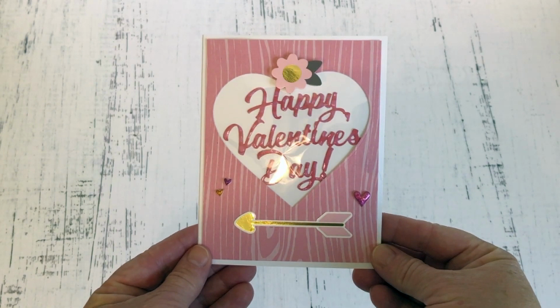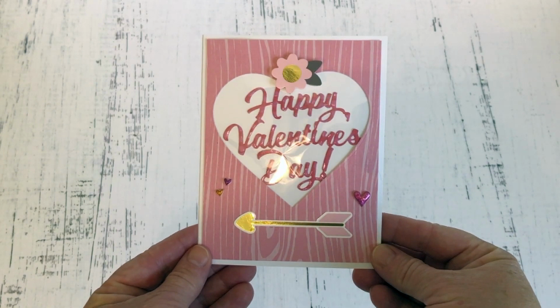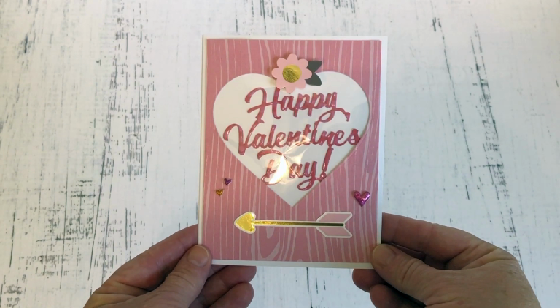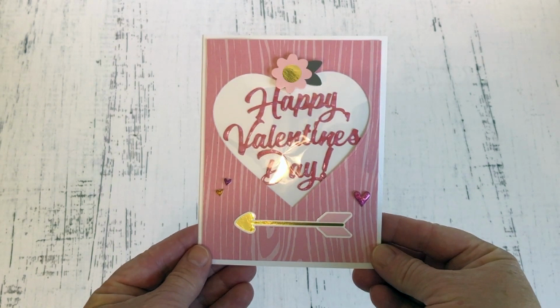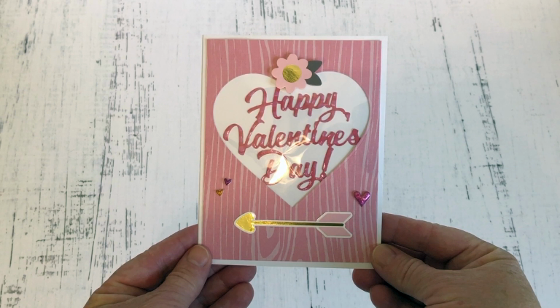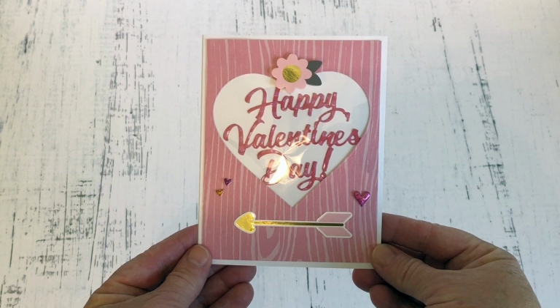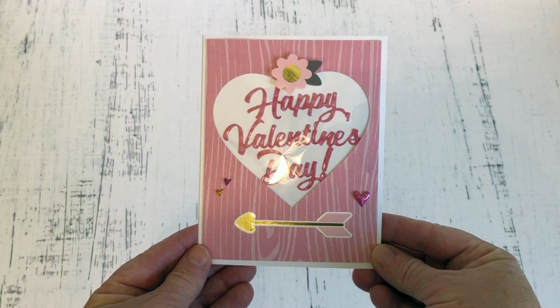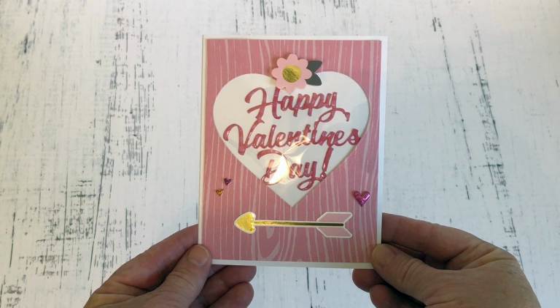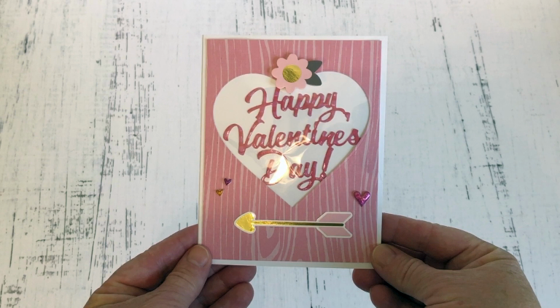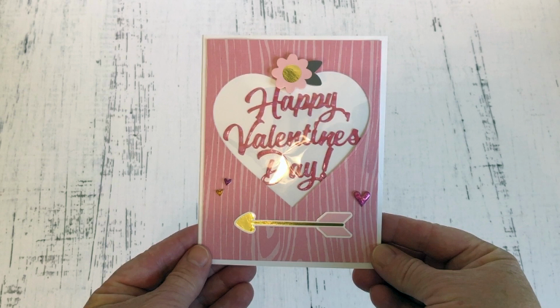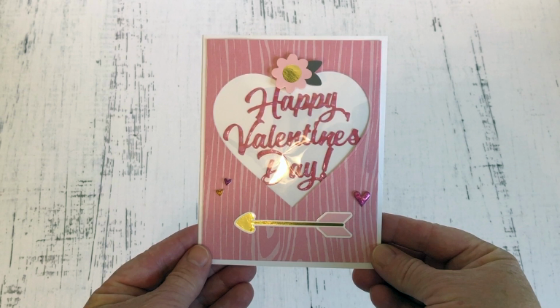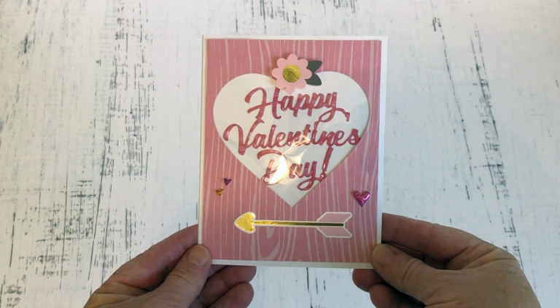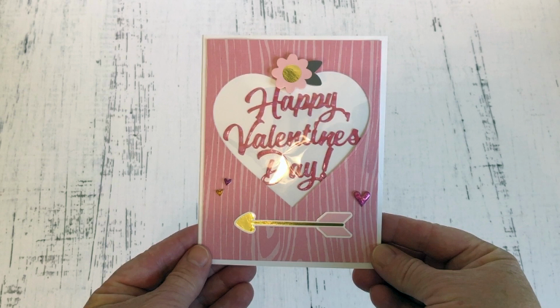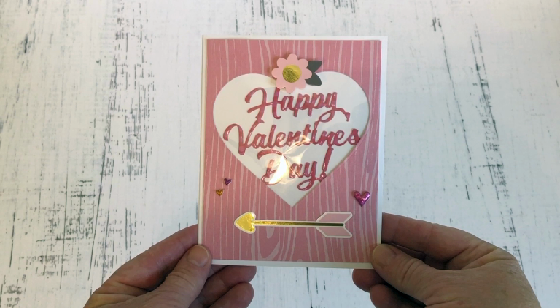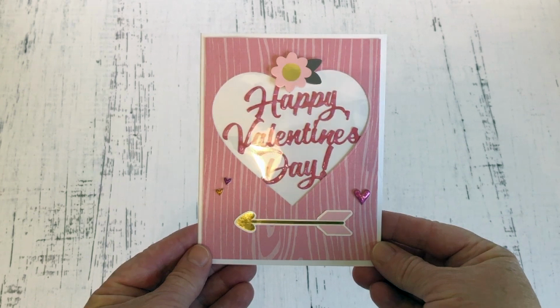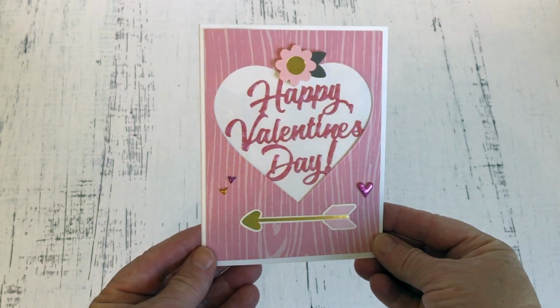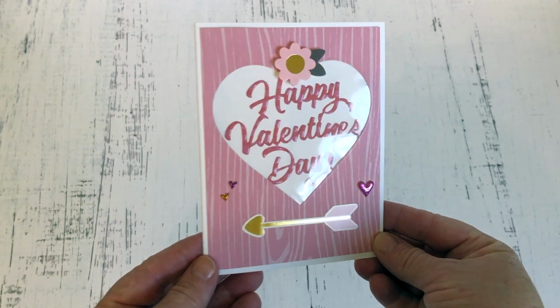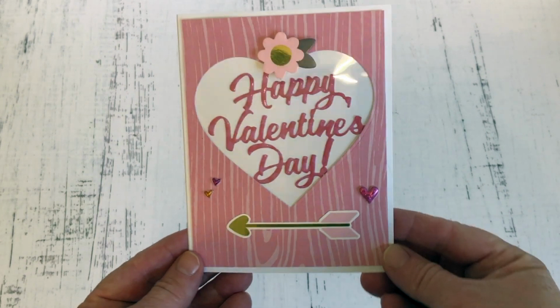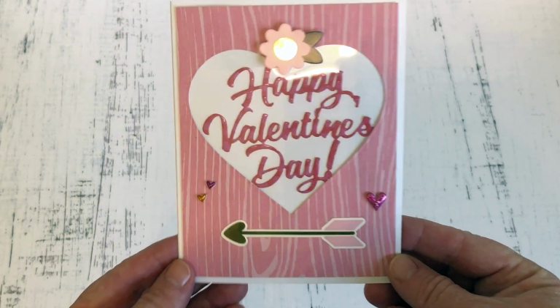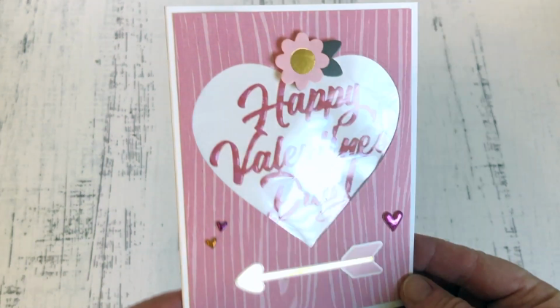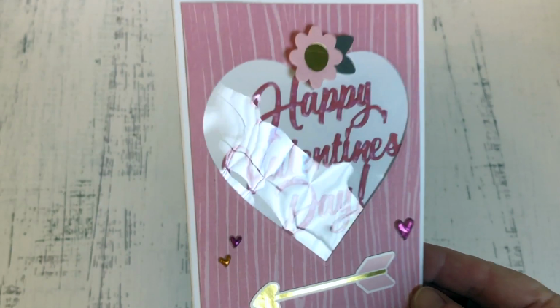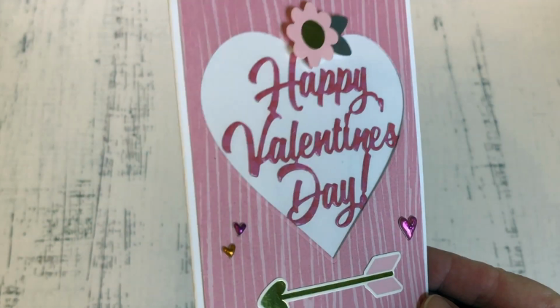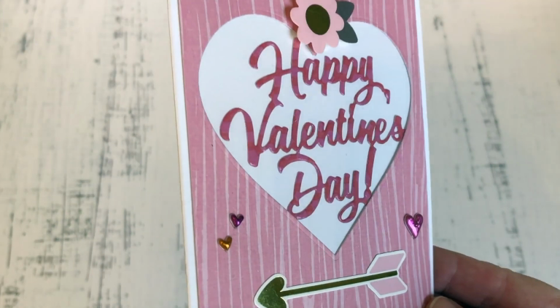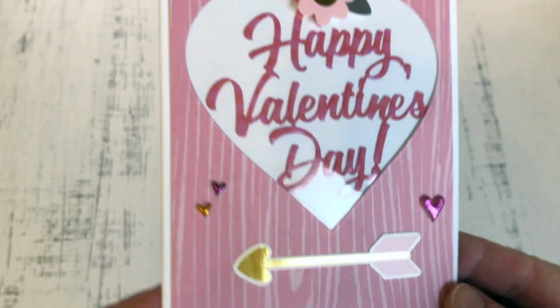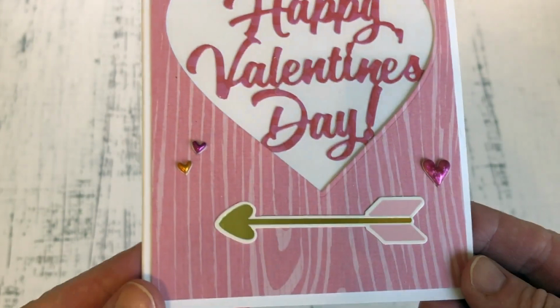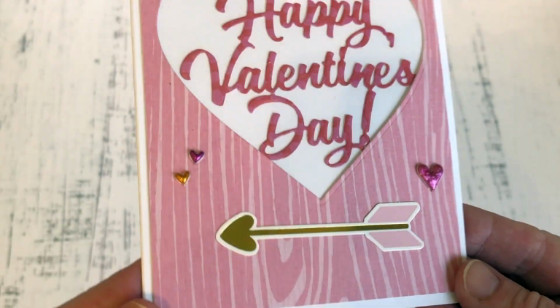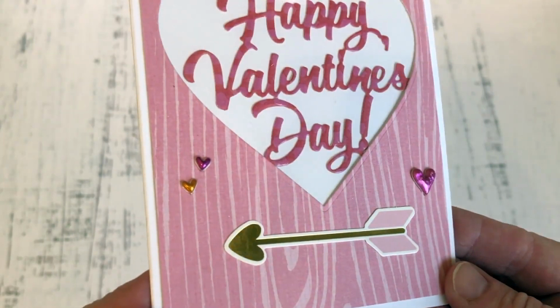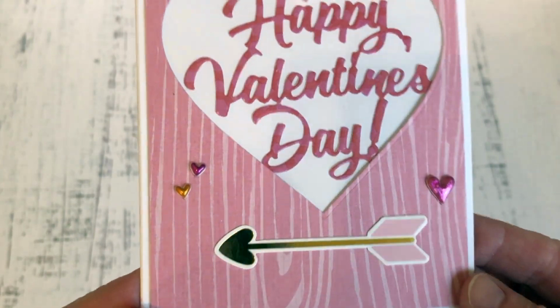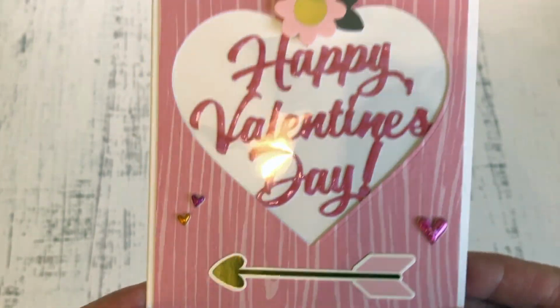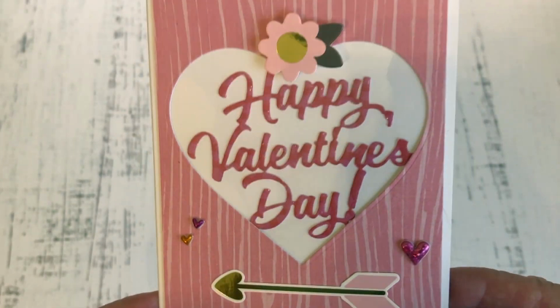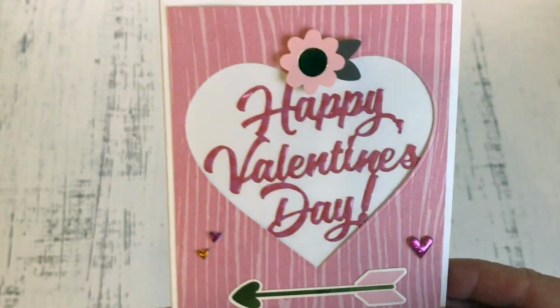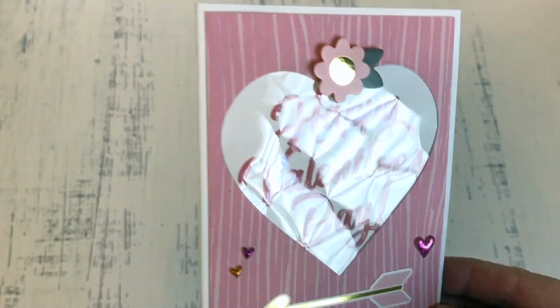Here you can see I cut a heart shape from the front panel, backed it with acetate like you would for a shaker card, but then I adhered it right over the top of the Happy Valentine's Day.